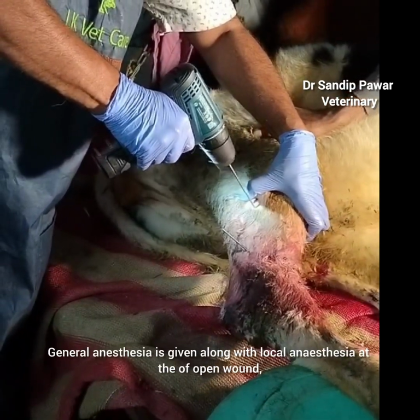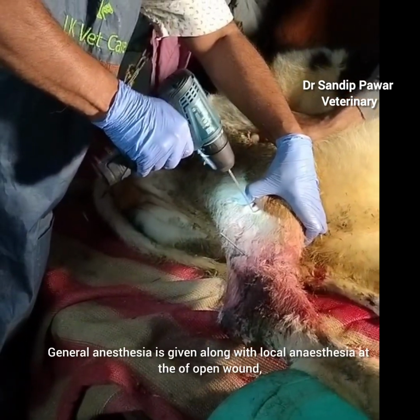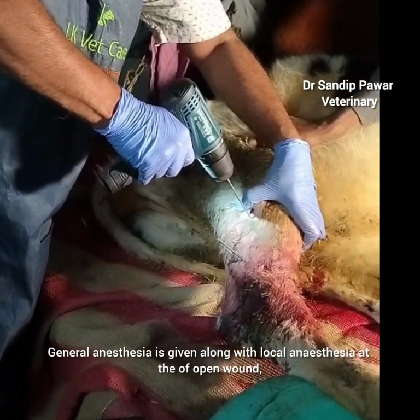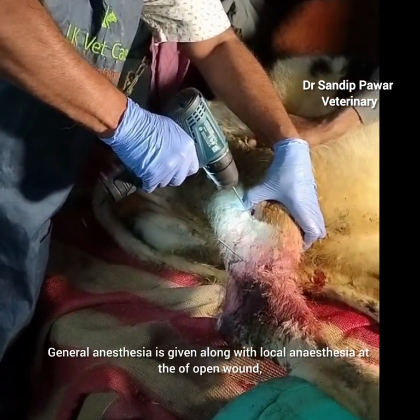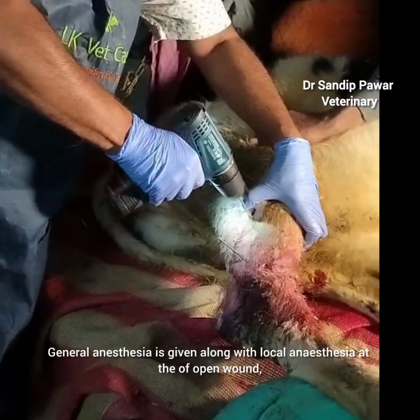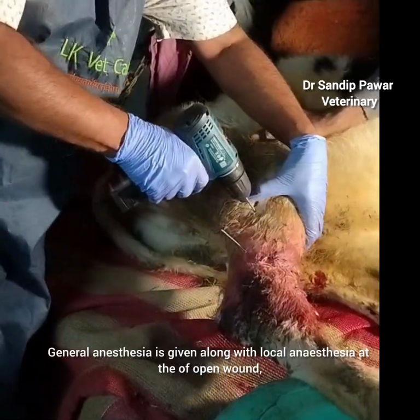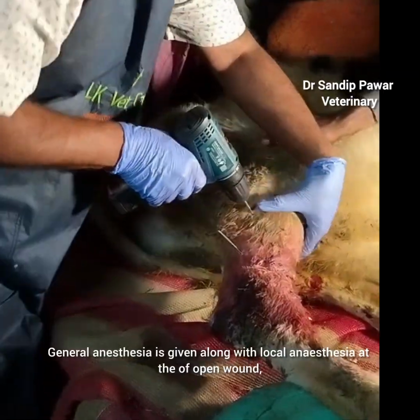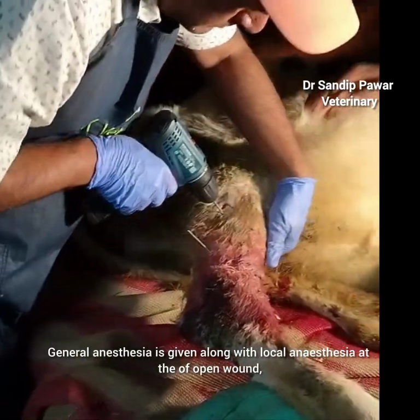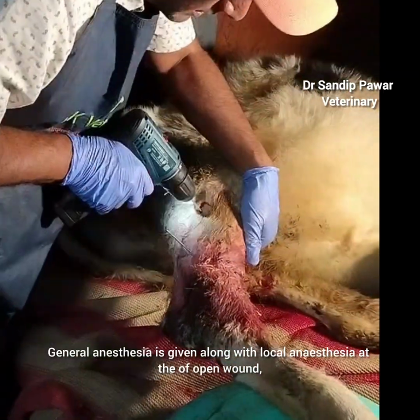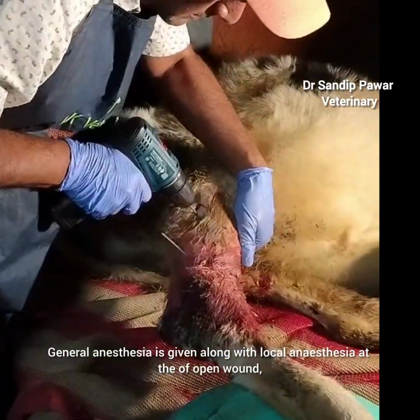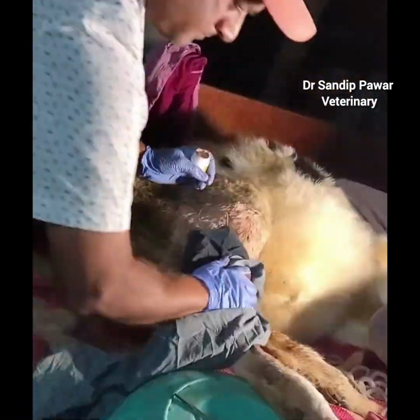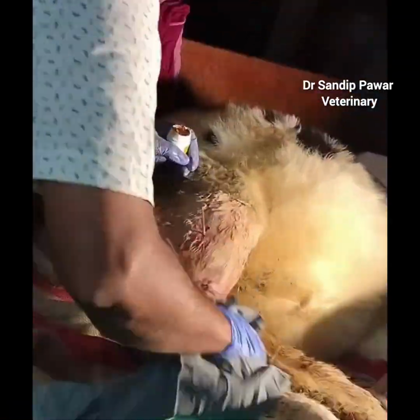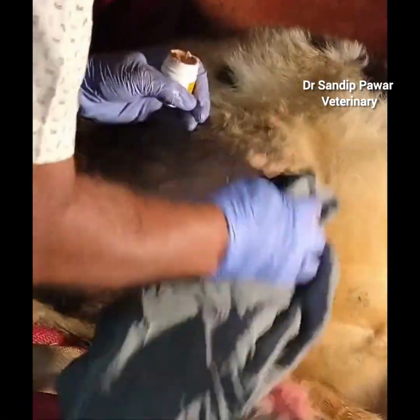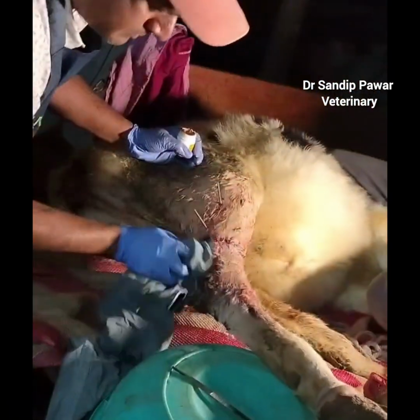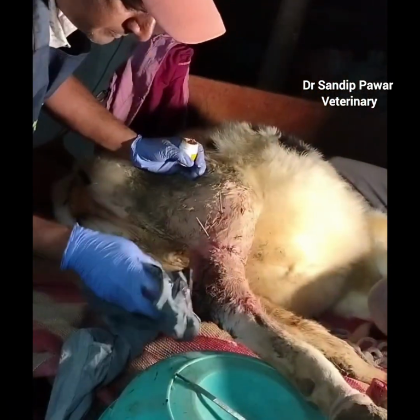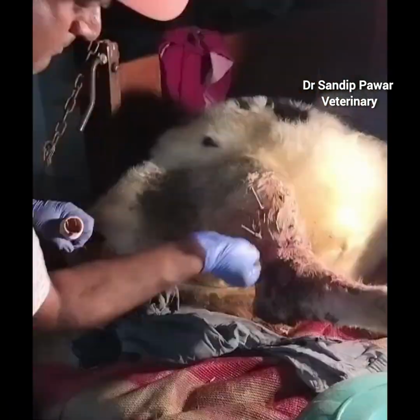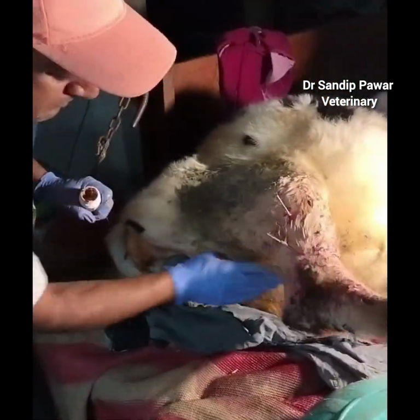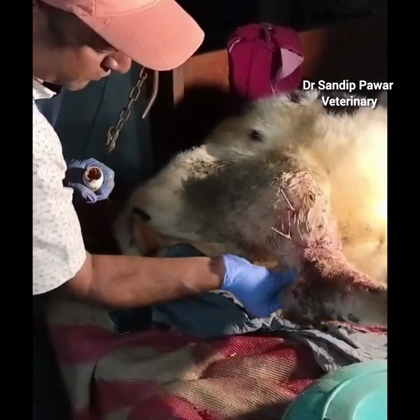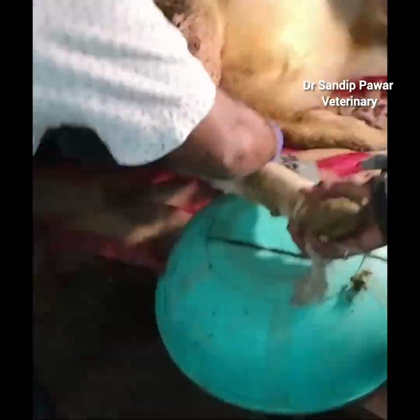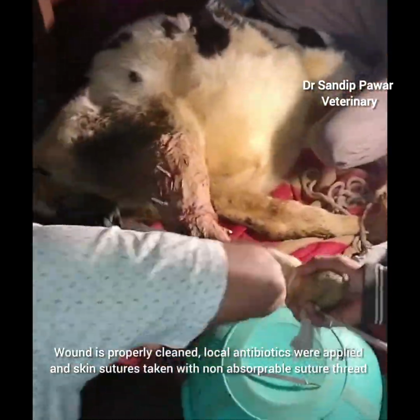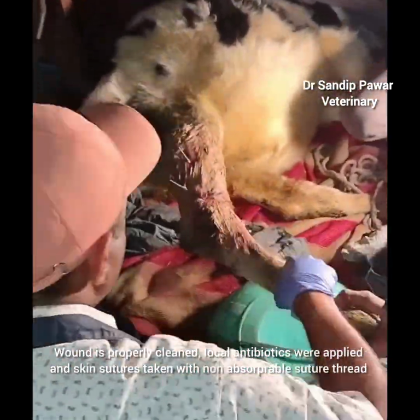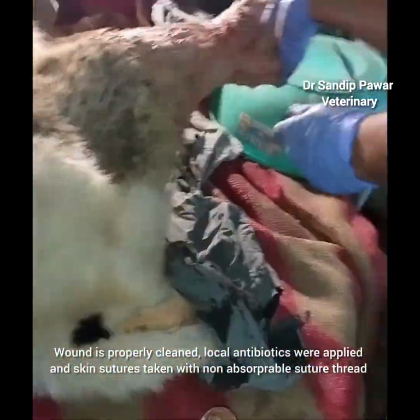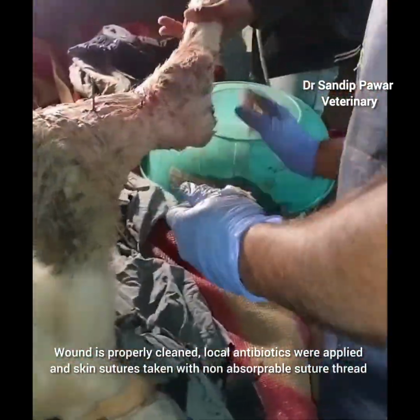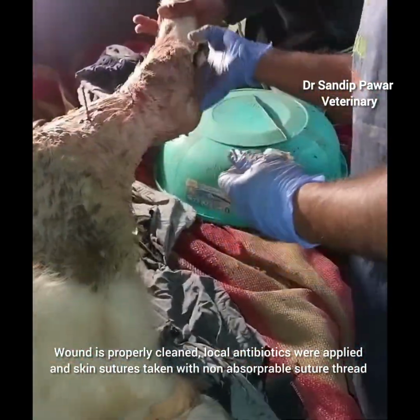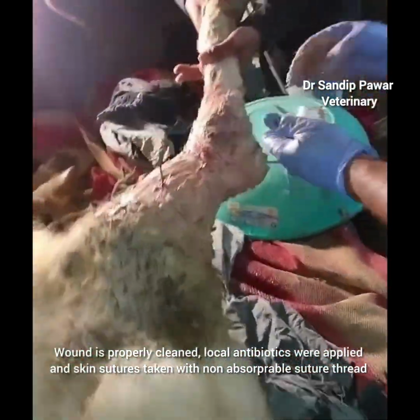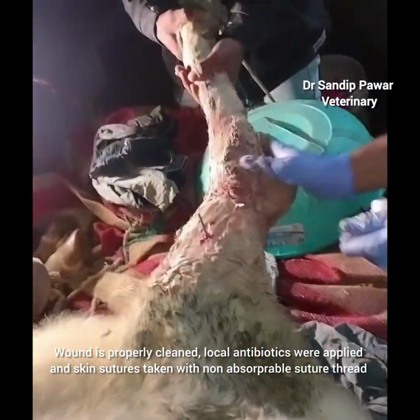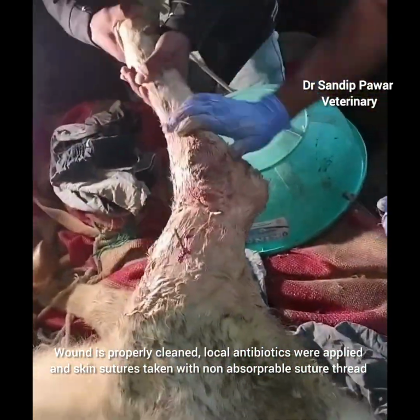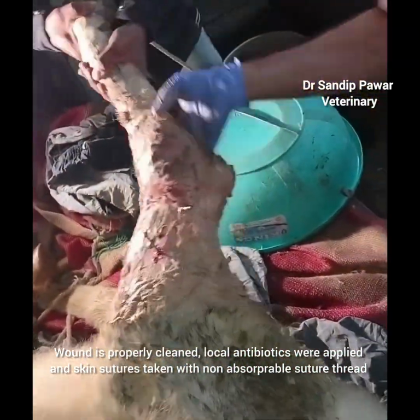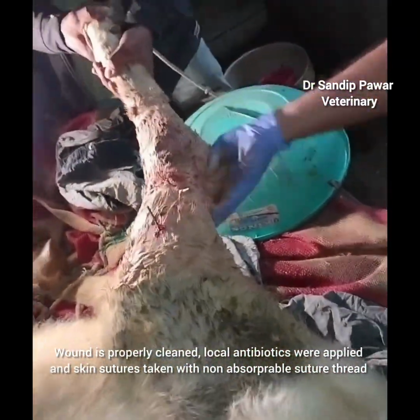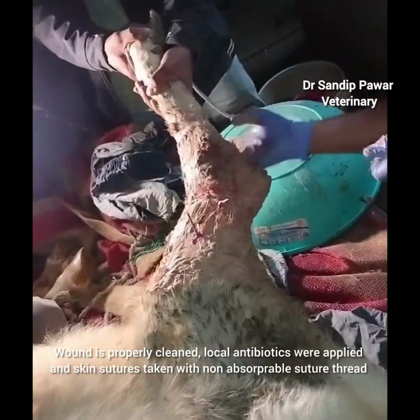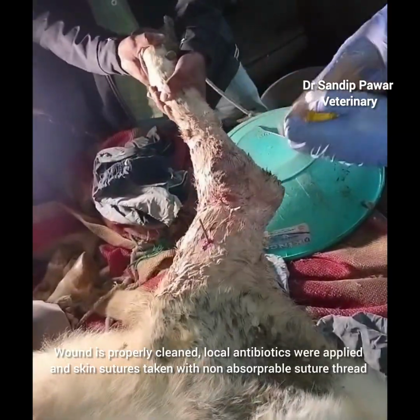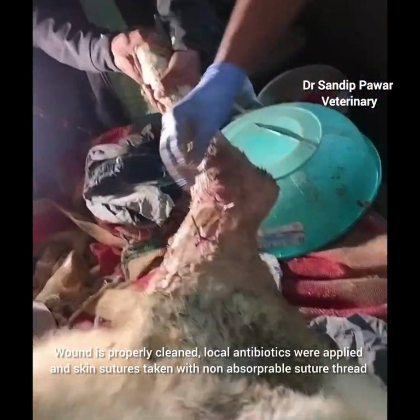General anesthesia was given along with local anesthesia at the site of the open wound. The wound was properly cleaned, local antibiotics were applied, and skin sutures were taken with non-absorbable suture thread.